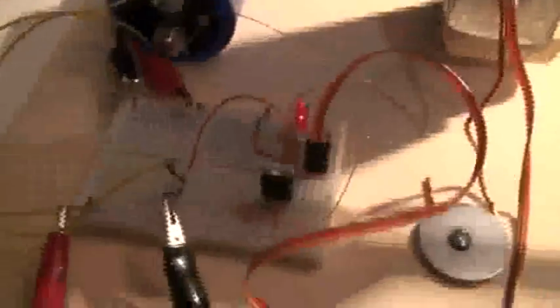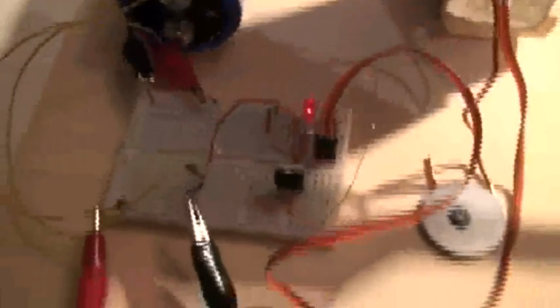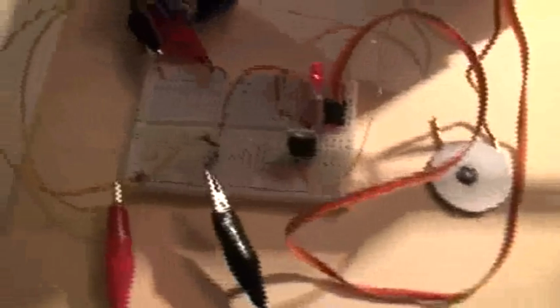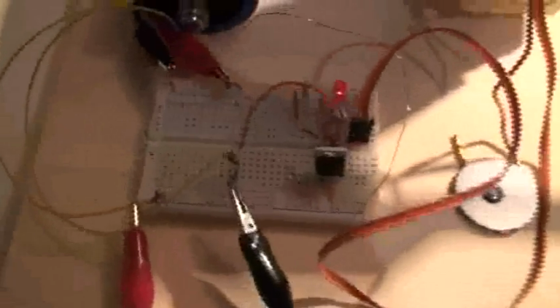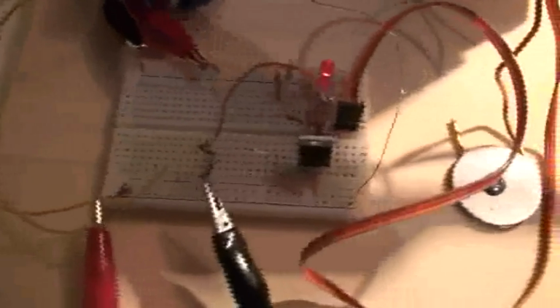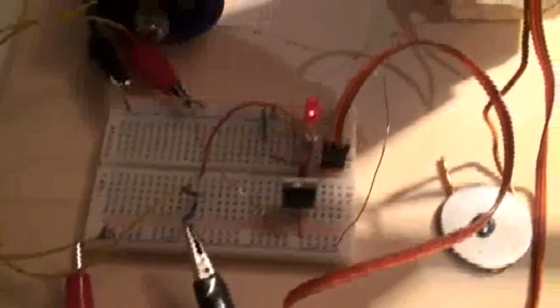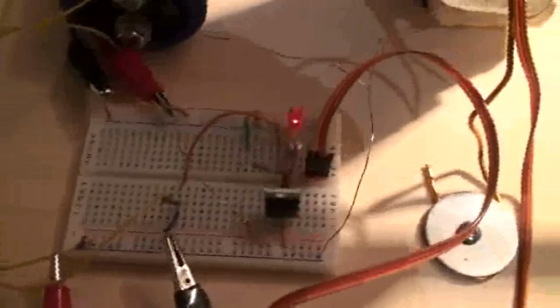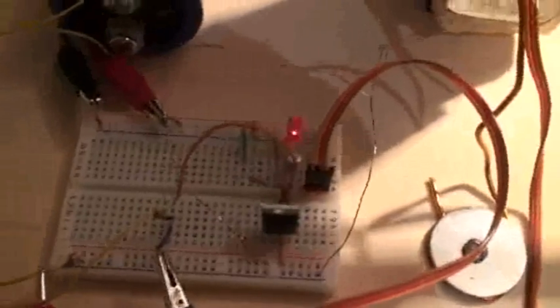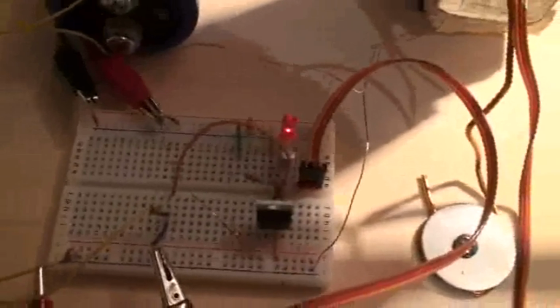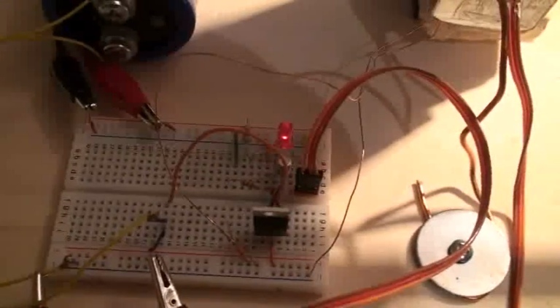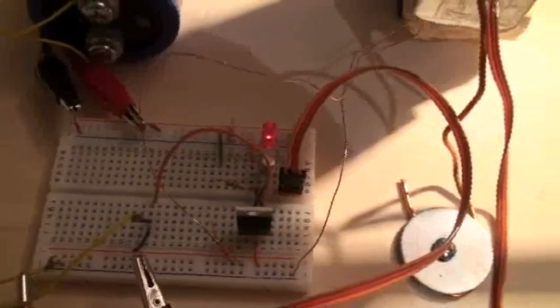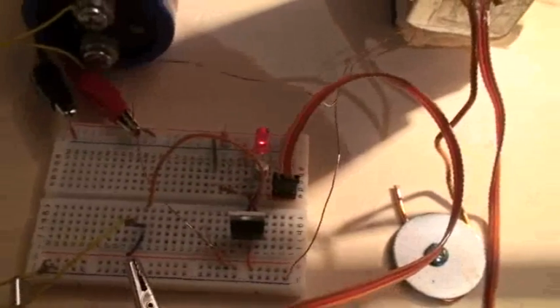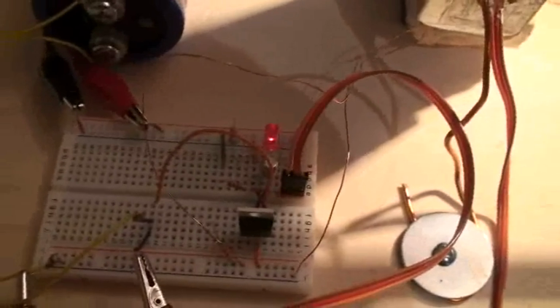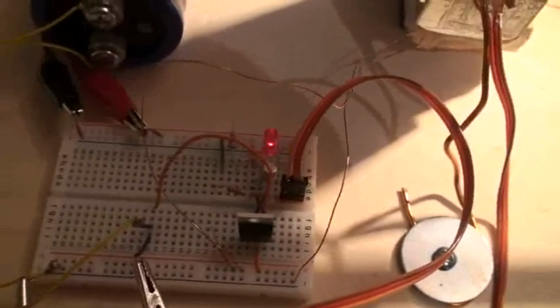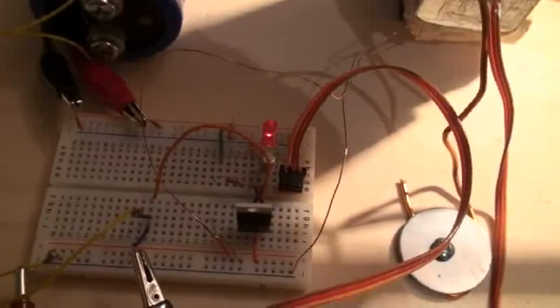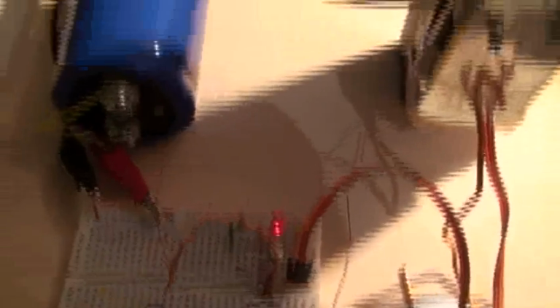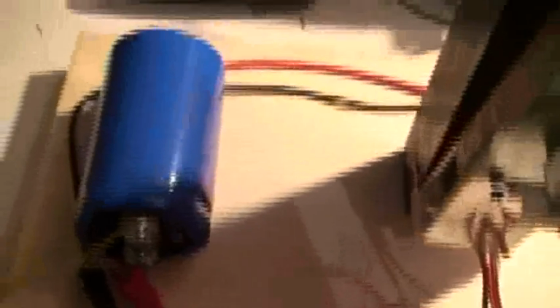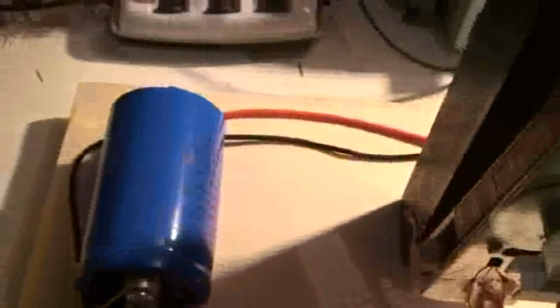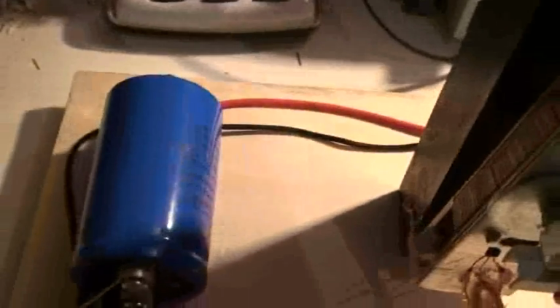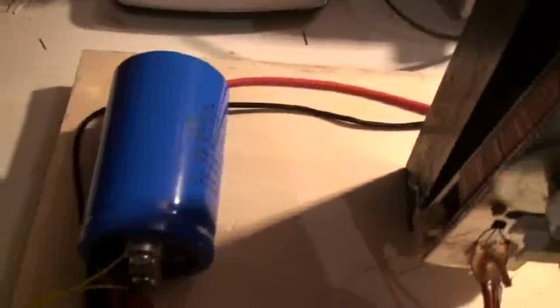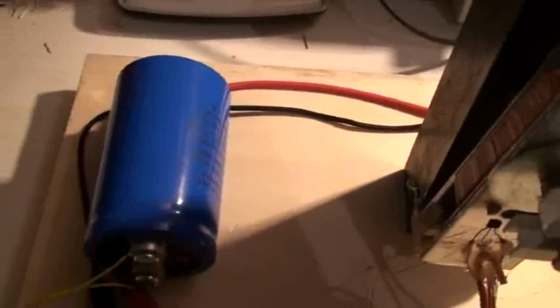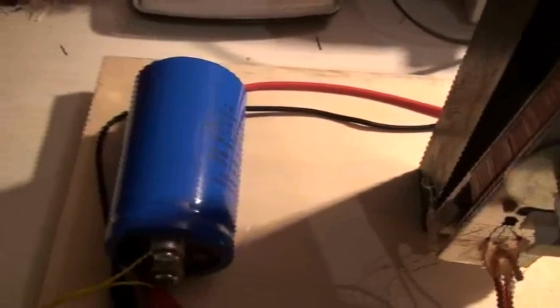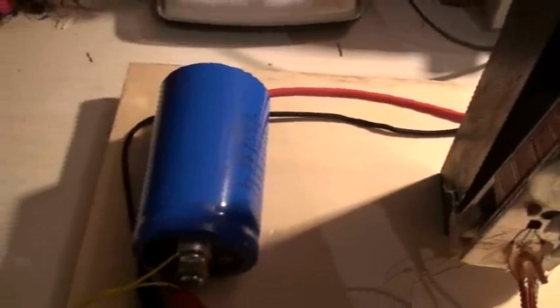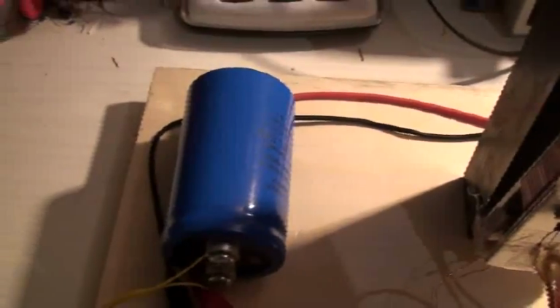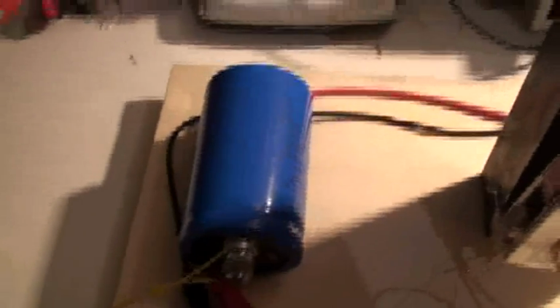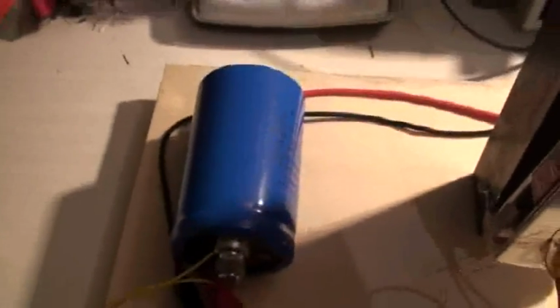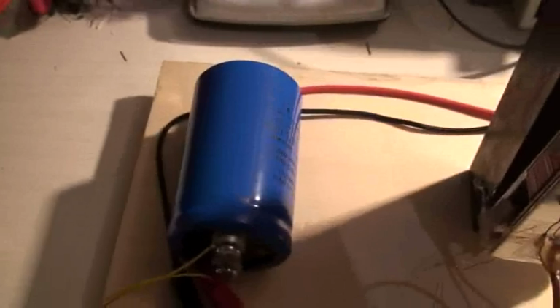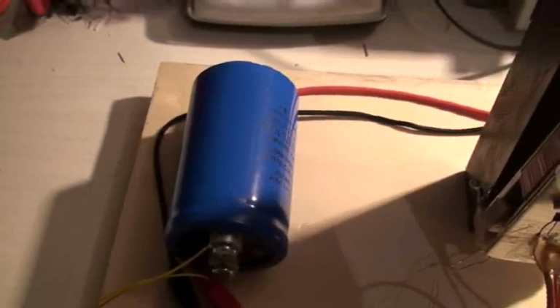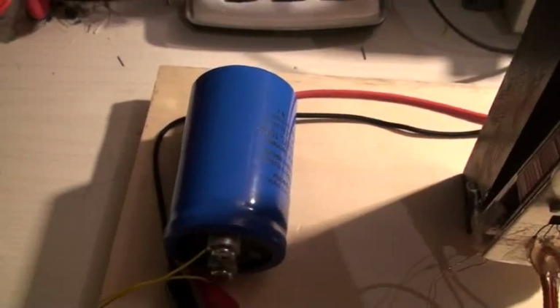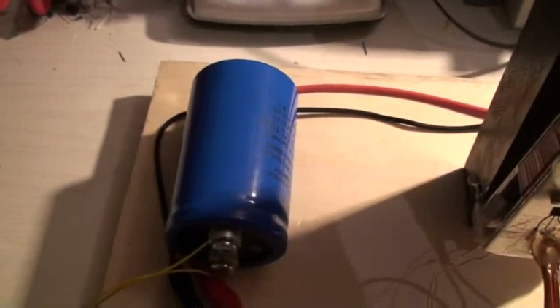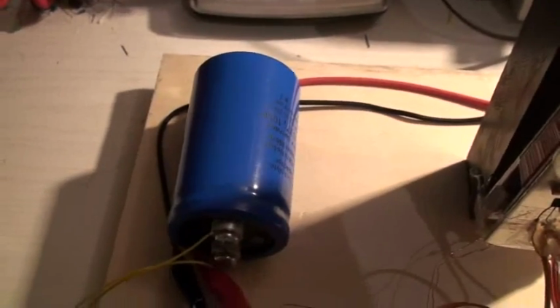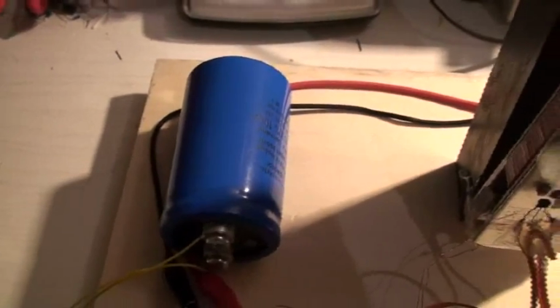Always my small schematic here with a BUZ11 tonight, and the big cap — I will try to show you the usefulness of the cap or not.